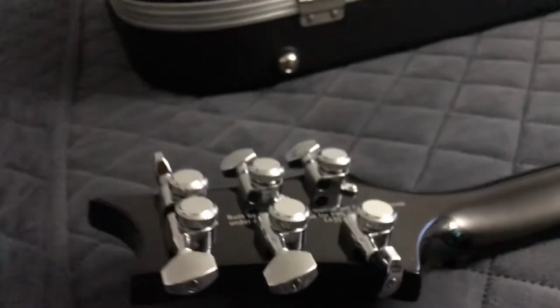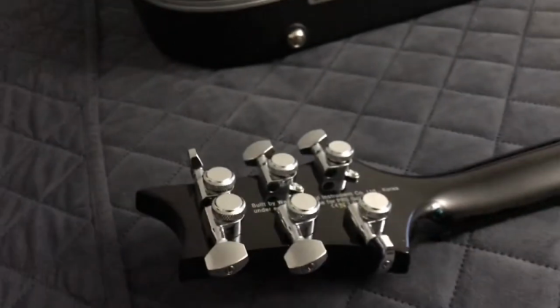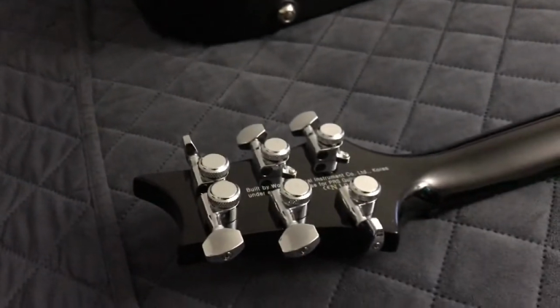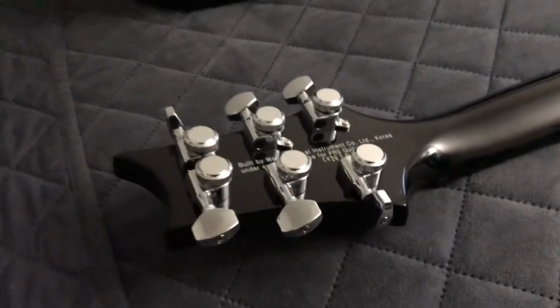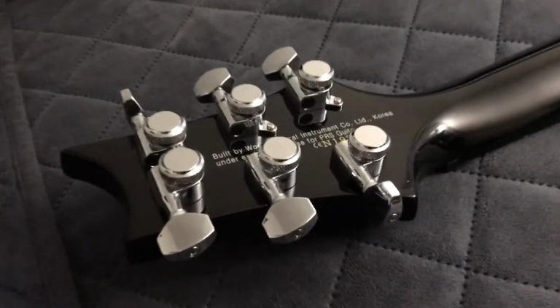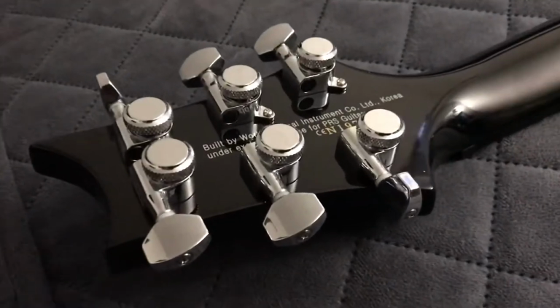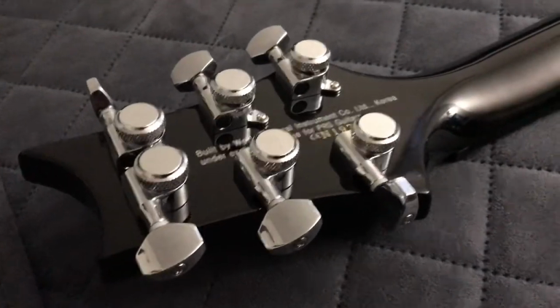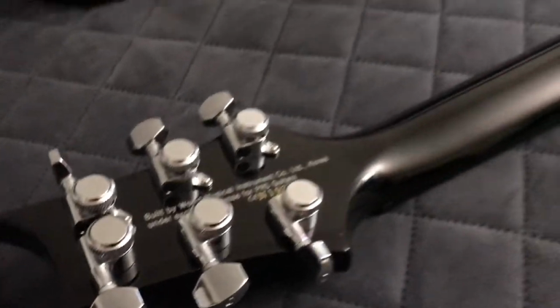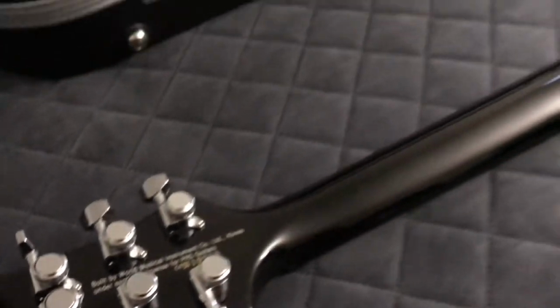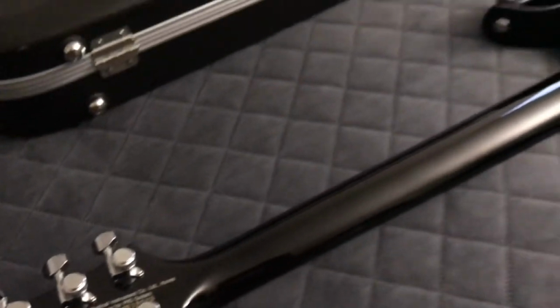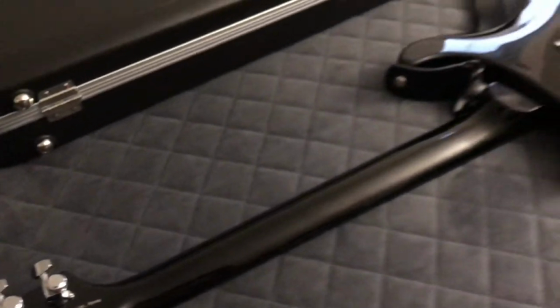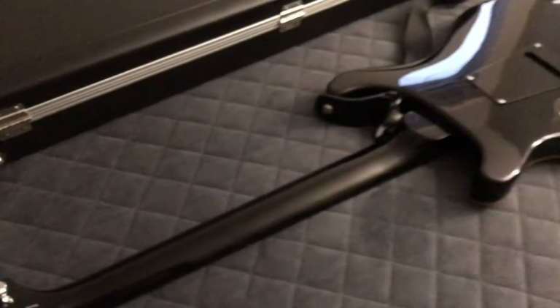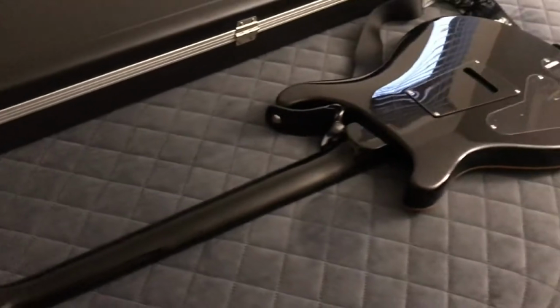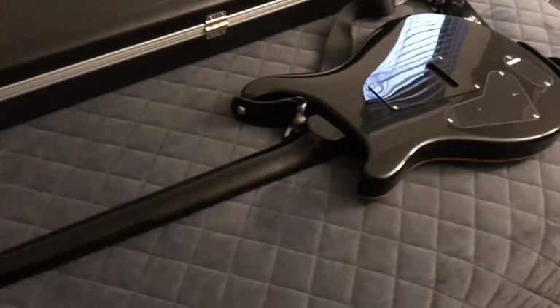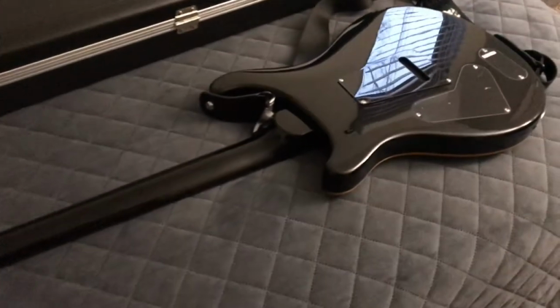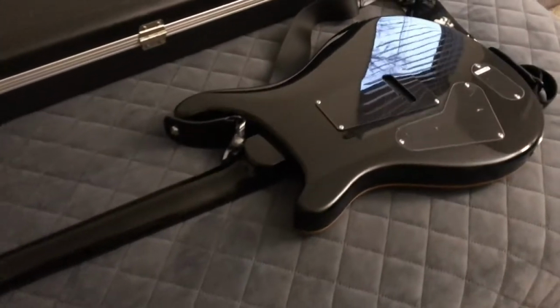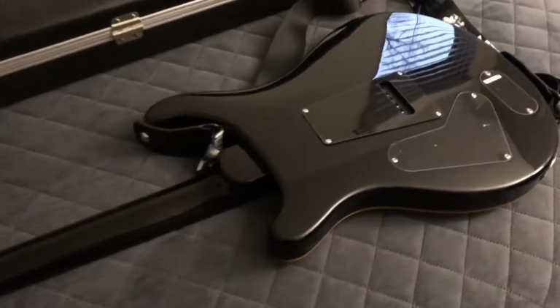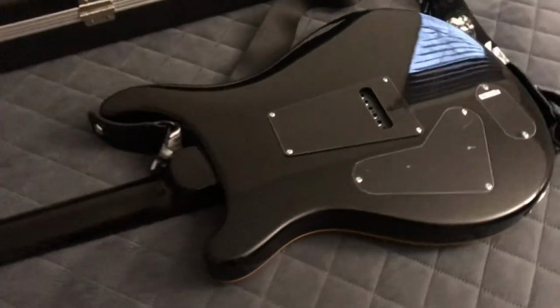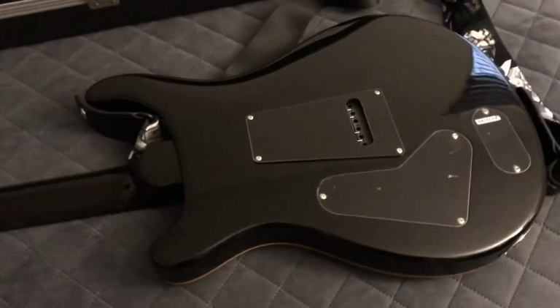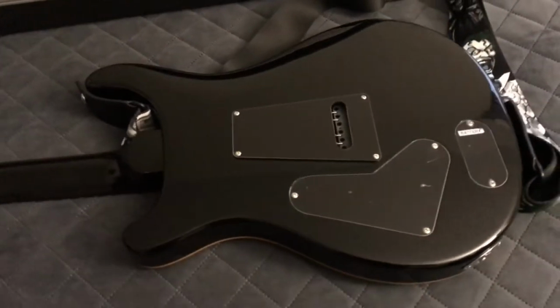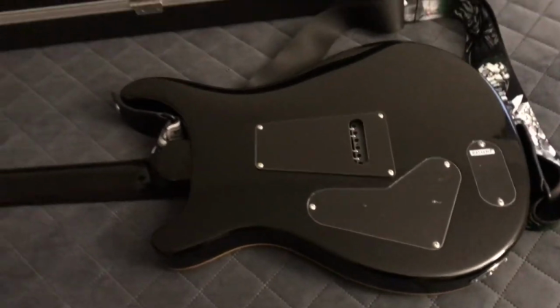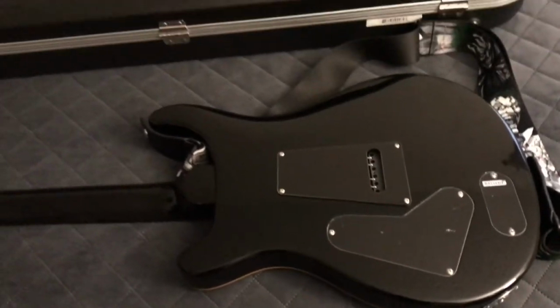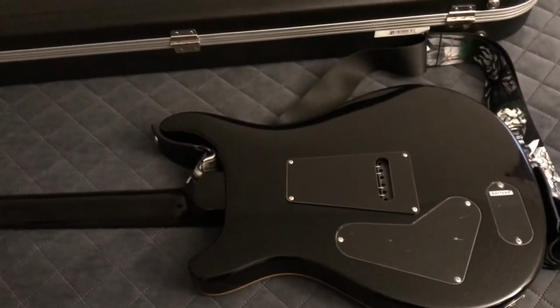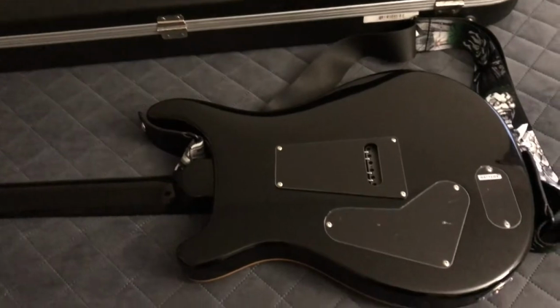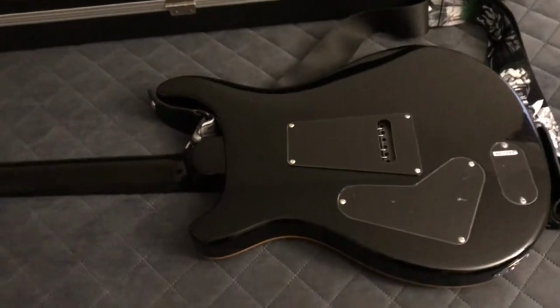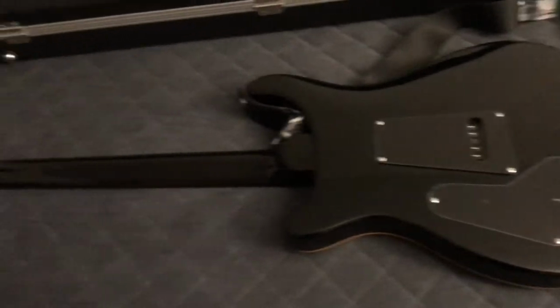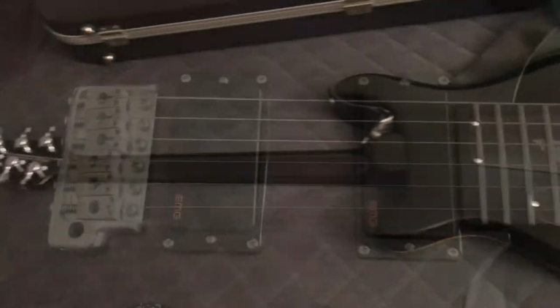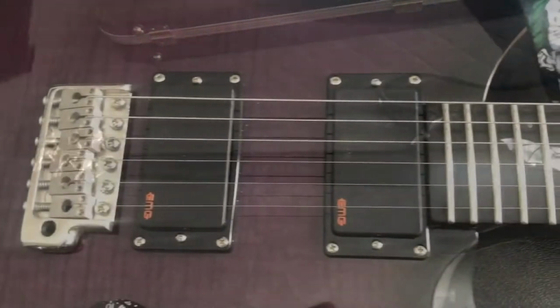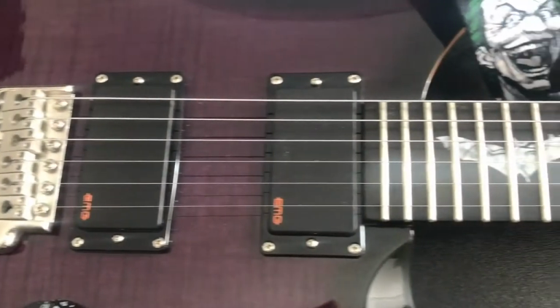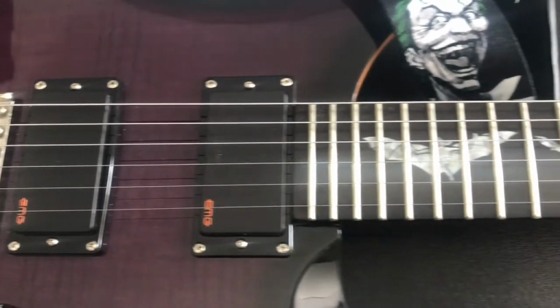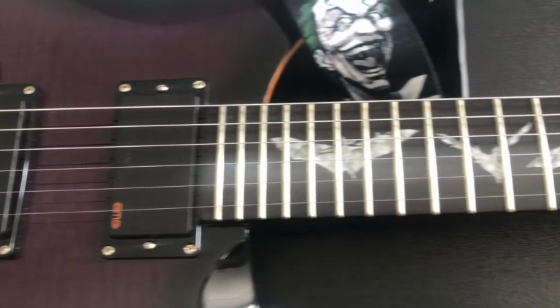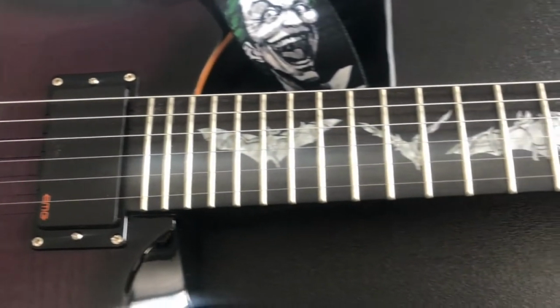The locking tuners on this guitar were not originally with the guitar when I bought it. I swapped them out as soon as I got it because locking tuners just make changing strings a lot faster and a lot easier.